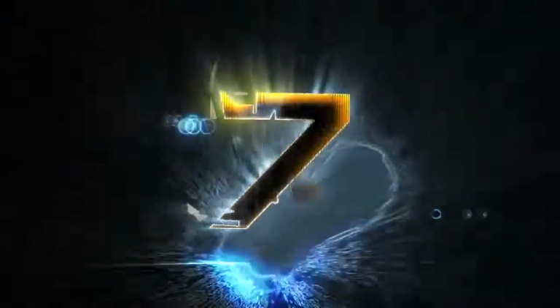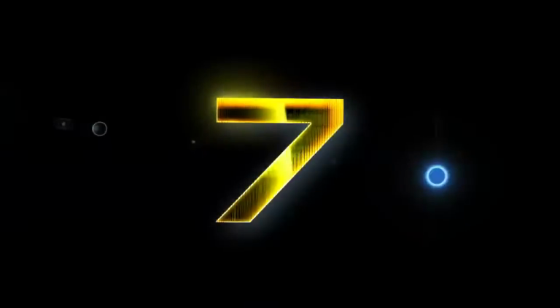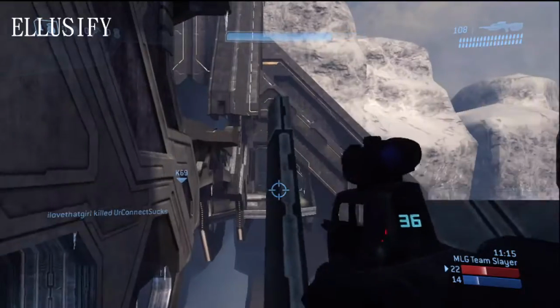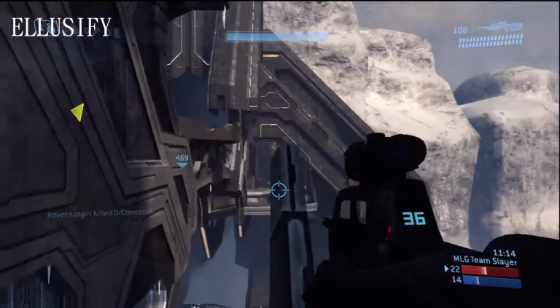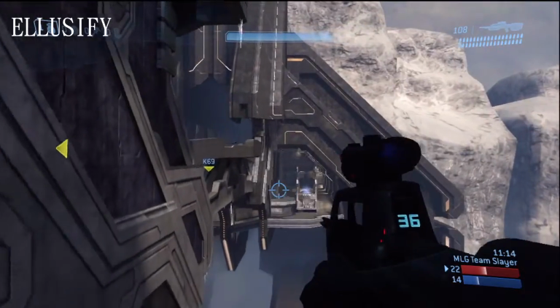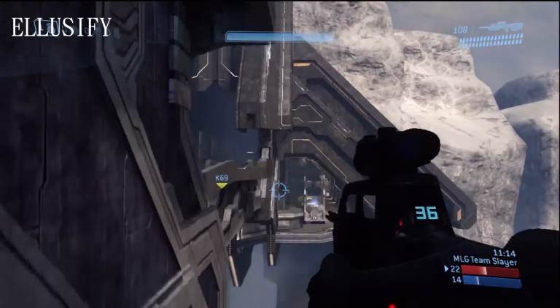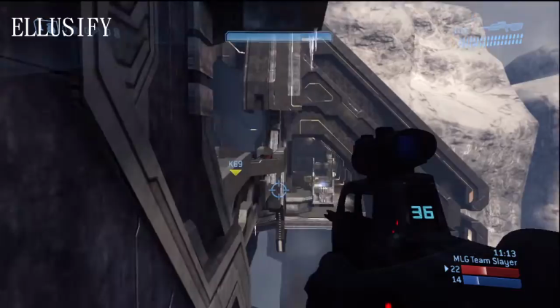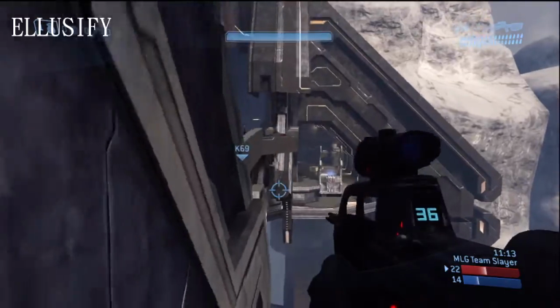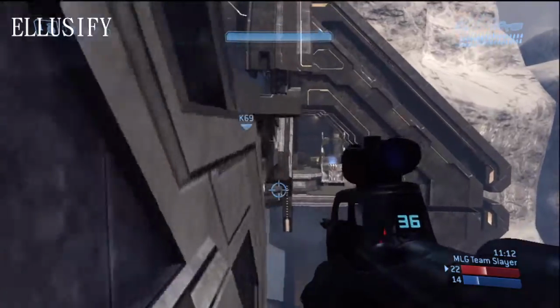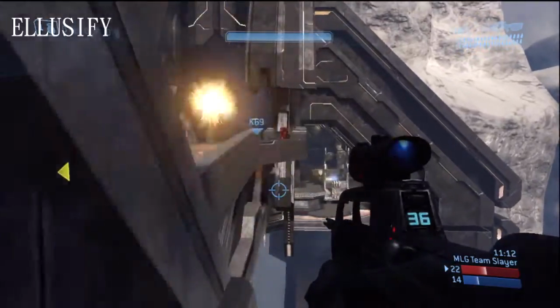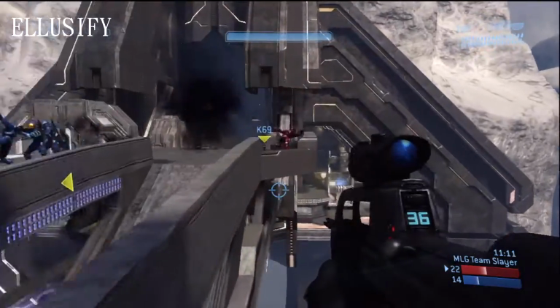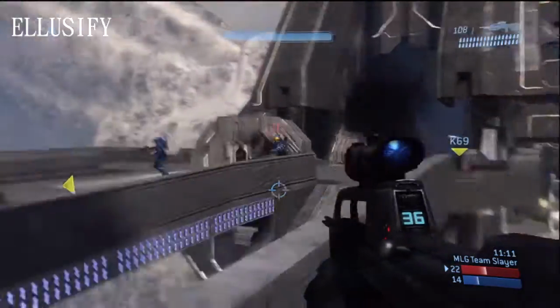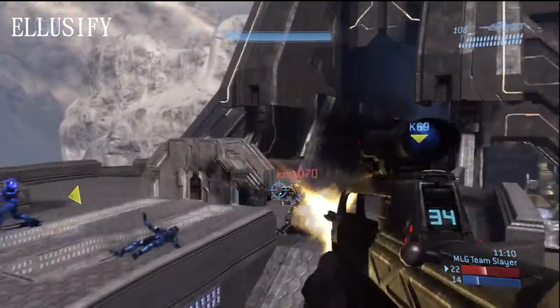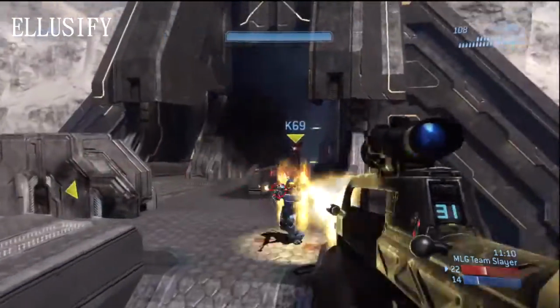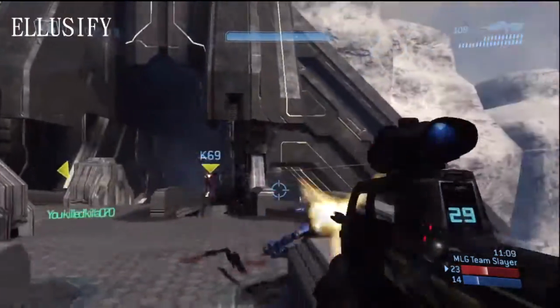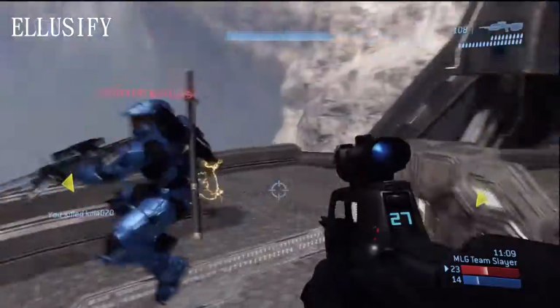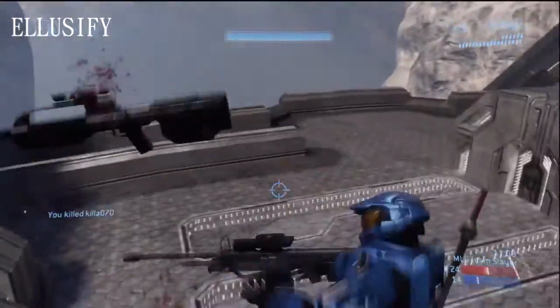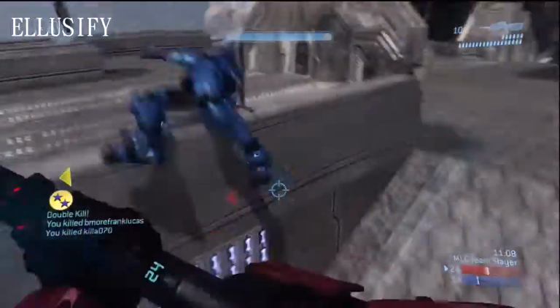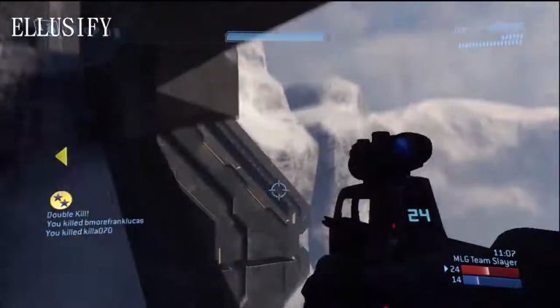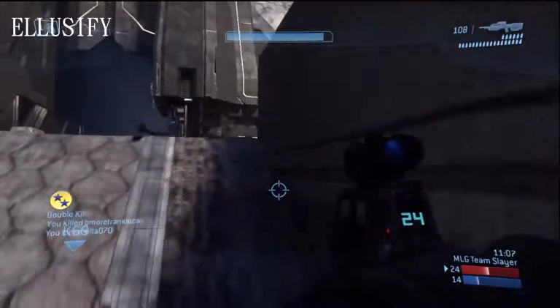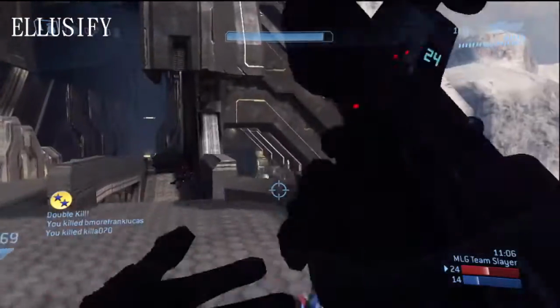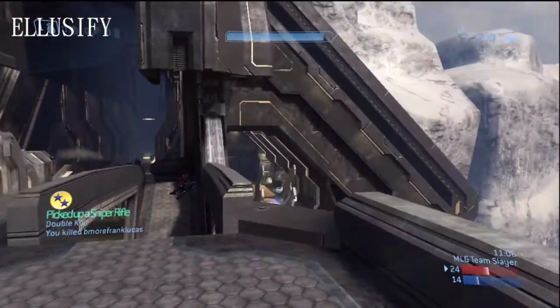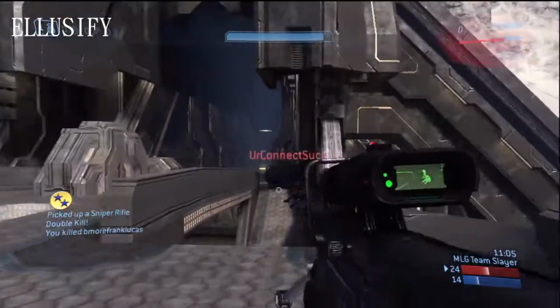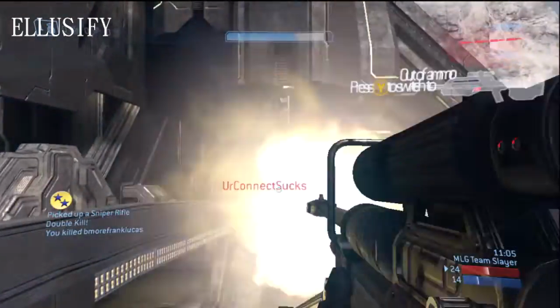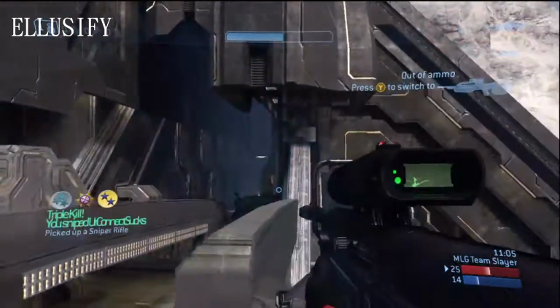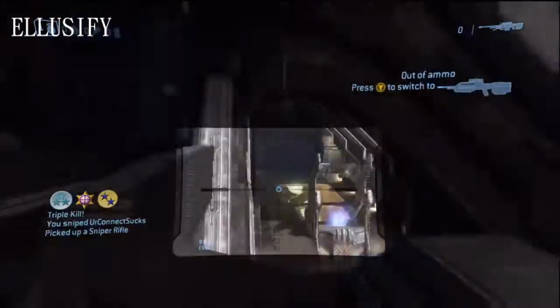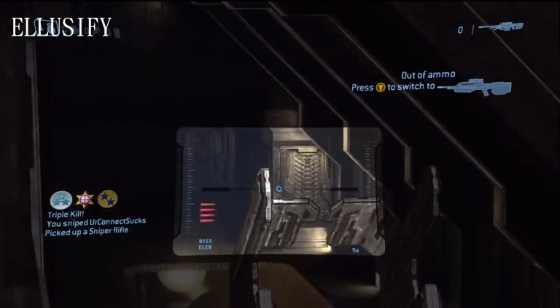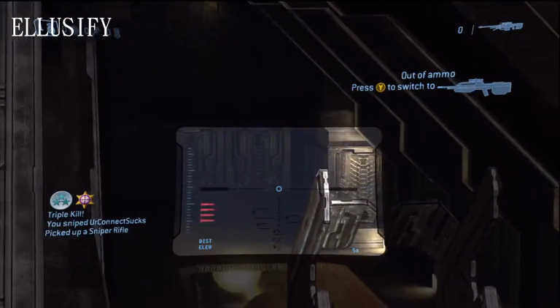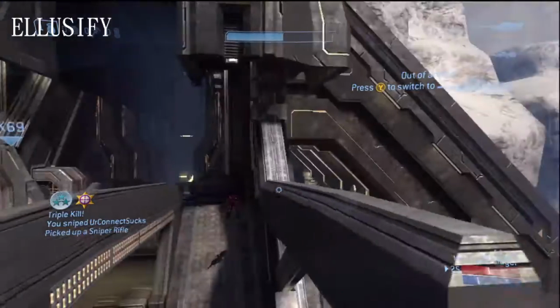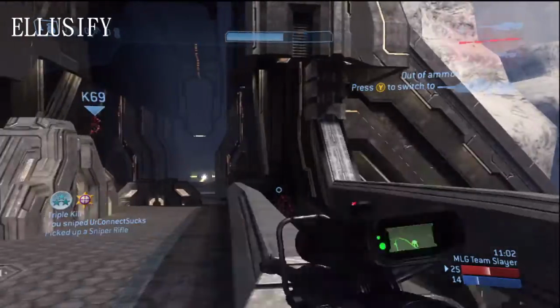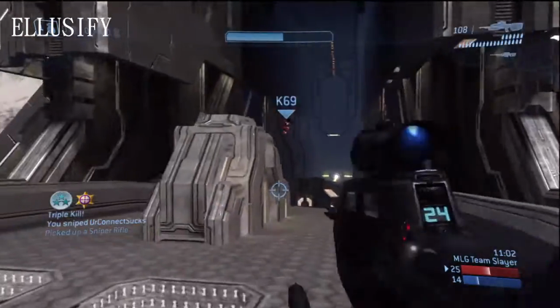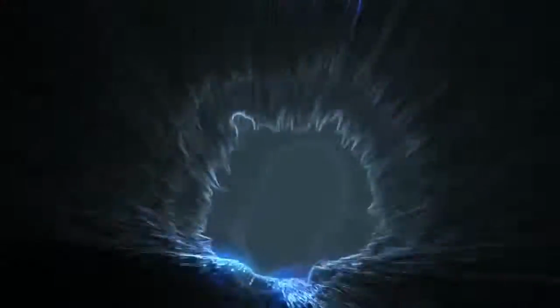Now it's time for the lucky number 7 play — we have Elucify, and I absolutely love this play. Using the man cannon top mid route, surprising two enemies, picking up two kills with the battle rifle, then picking up the sniper and using it to his advantage, getting the no scope for the triple kill.